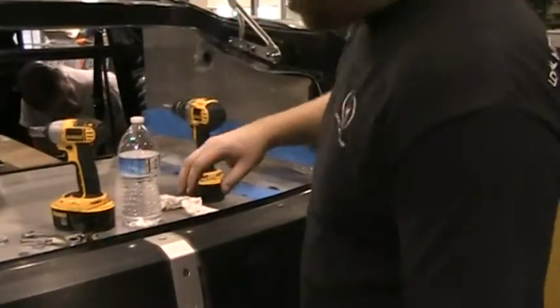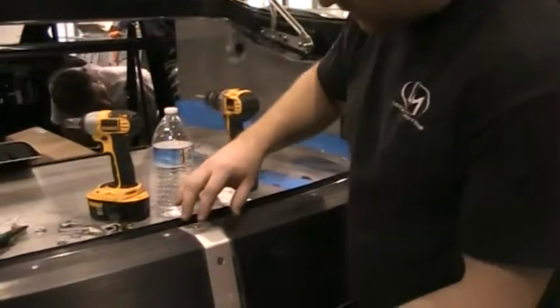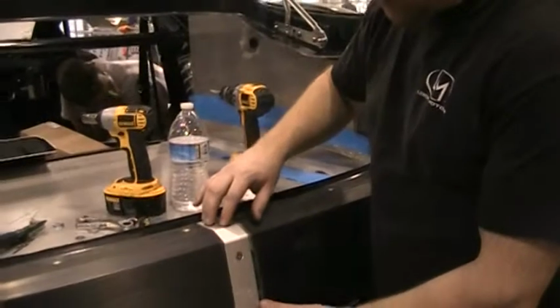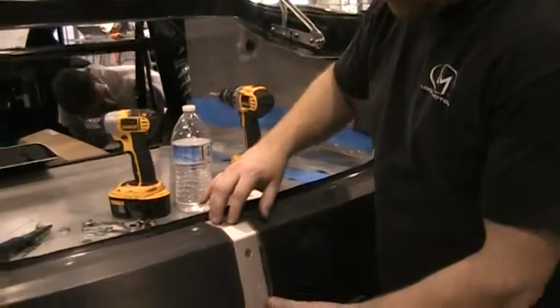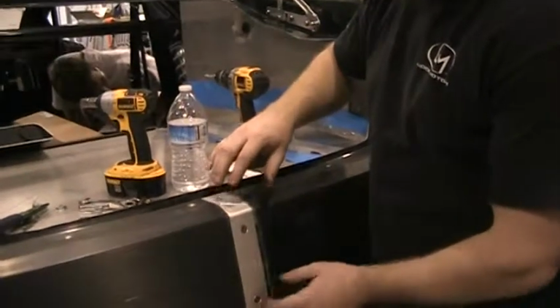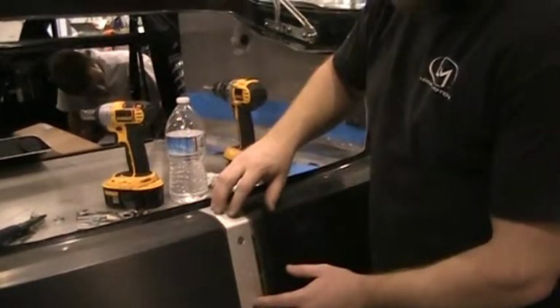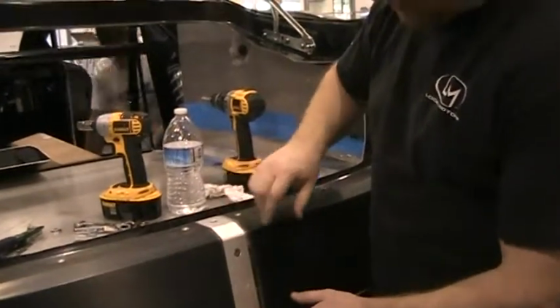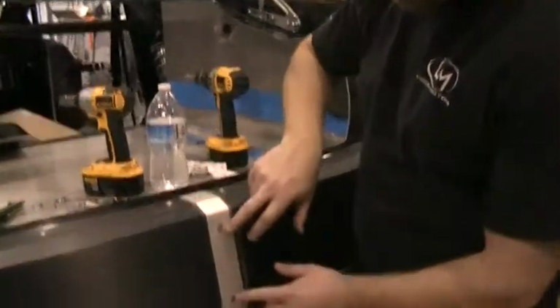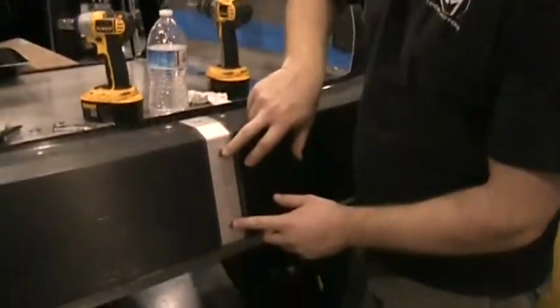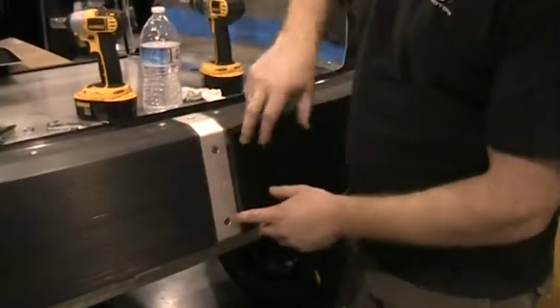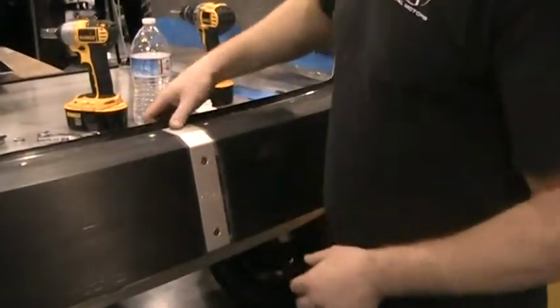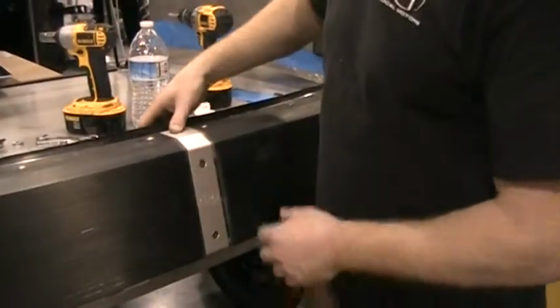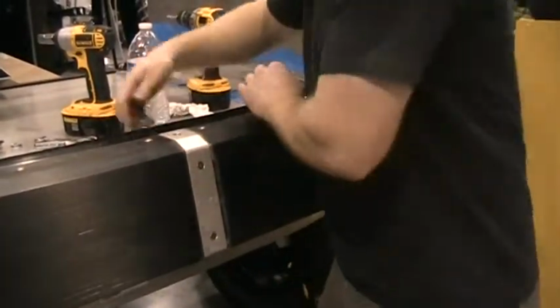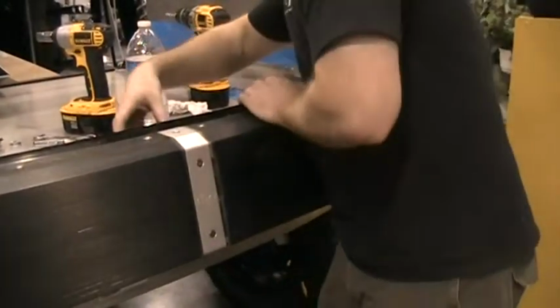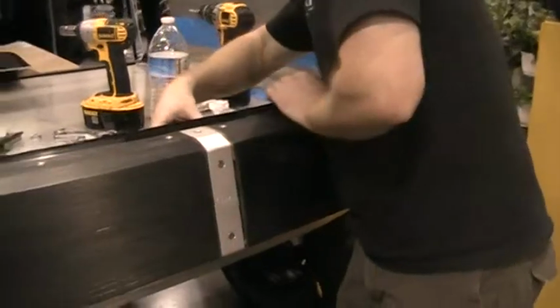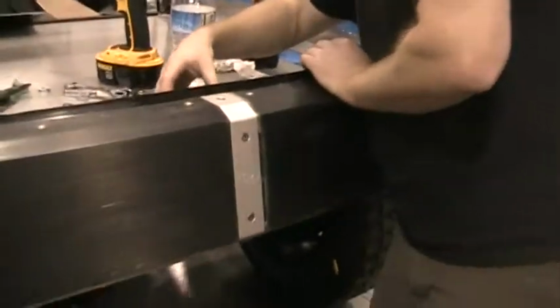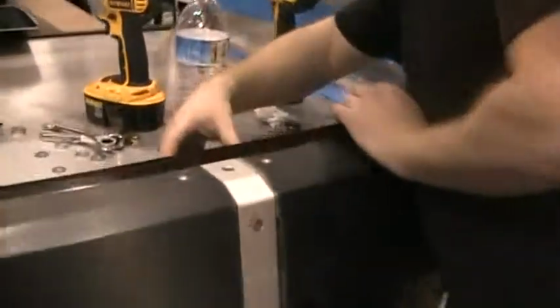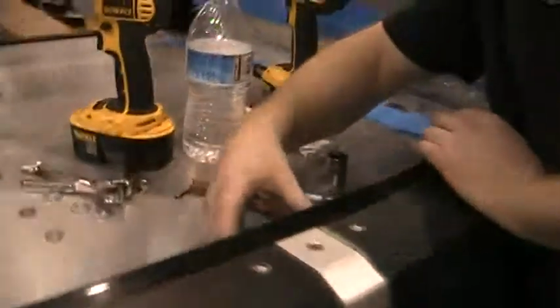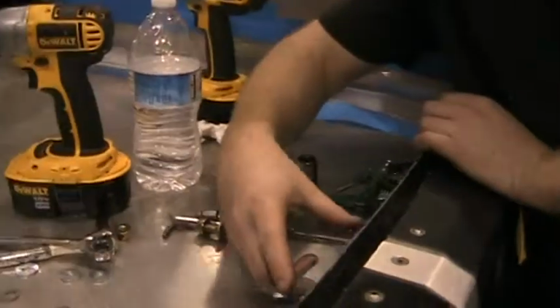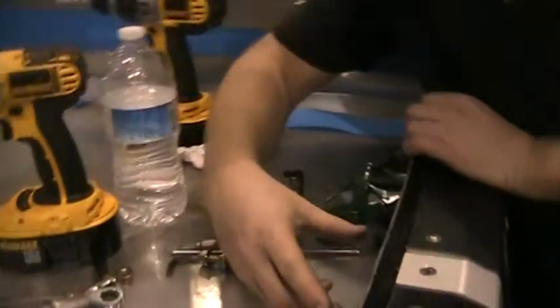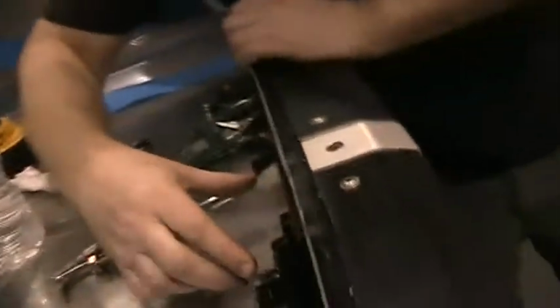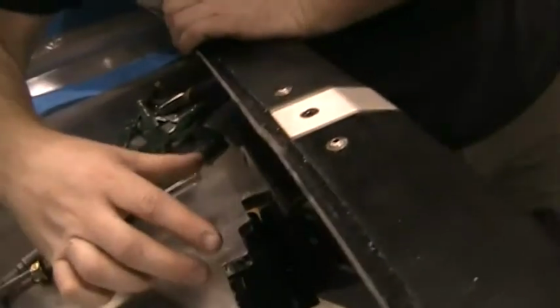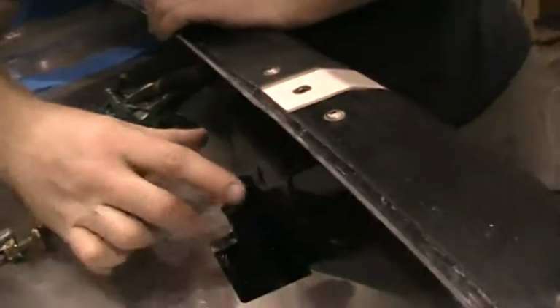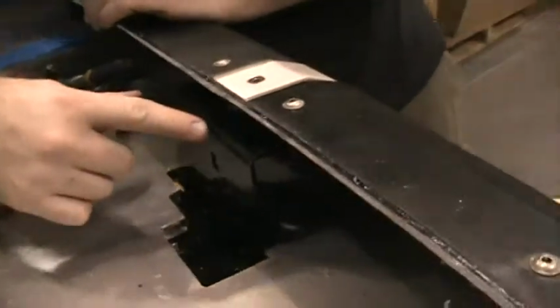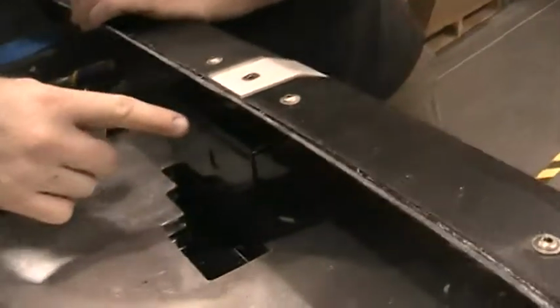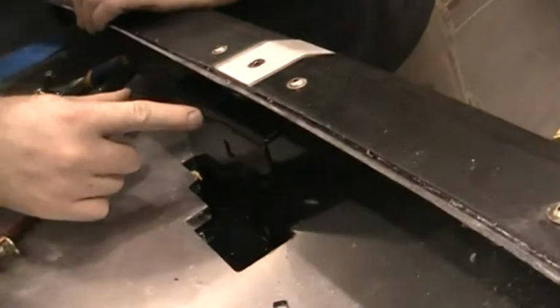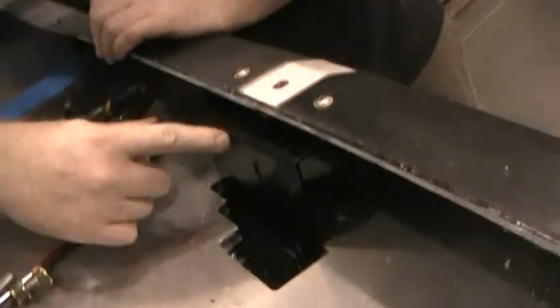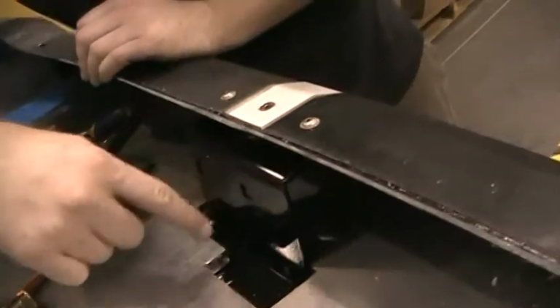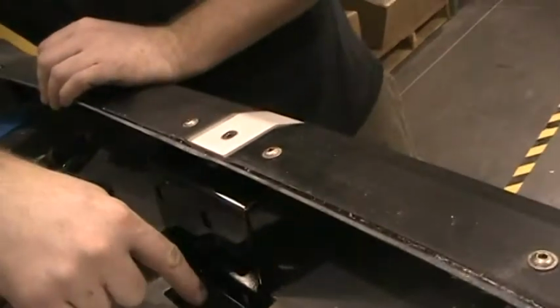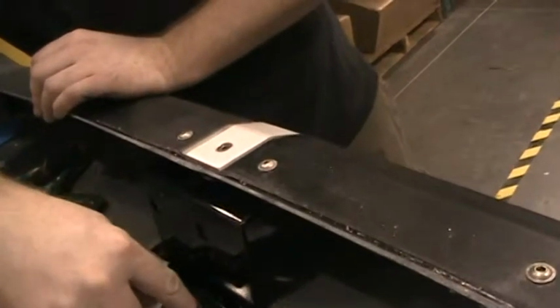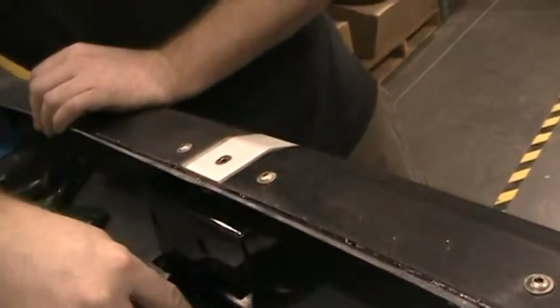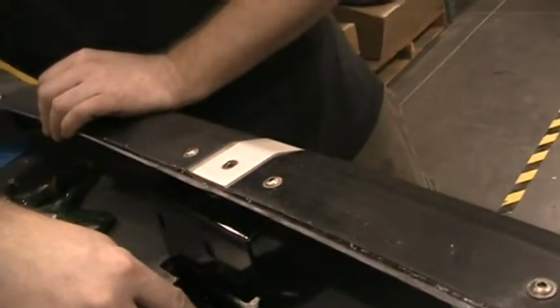You can also set in the bumper strap with the countersunk bolts. Coming around to this side, at the same time you'll need to install the trunk latch bracket and then the support for the rear trunk.